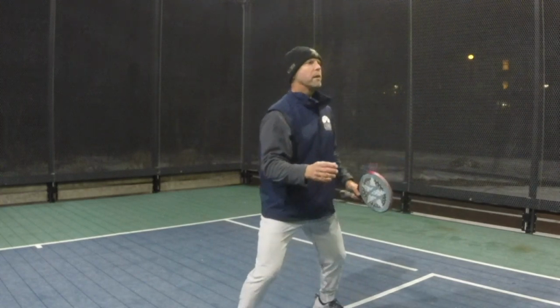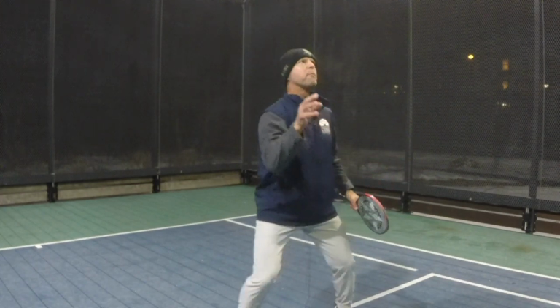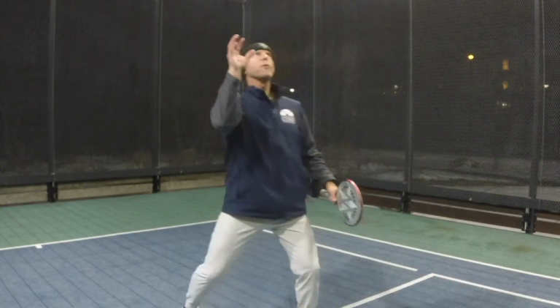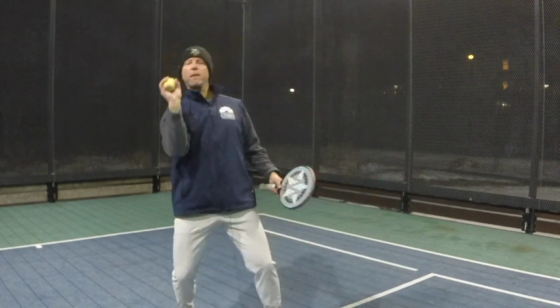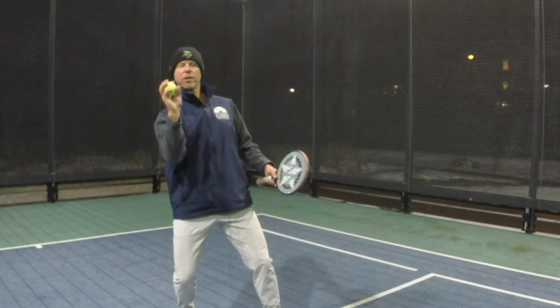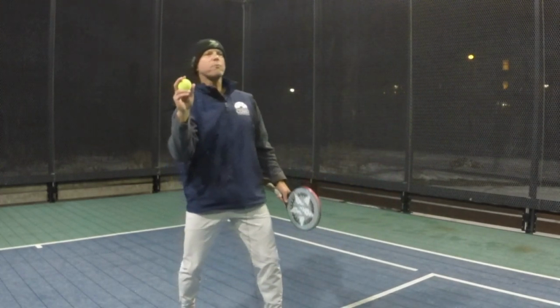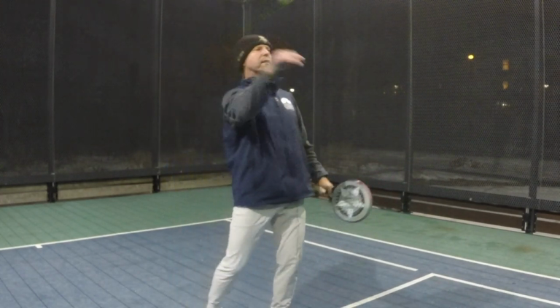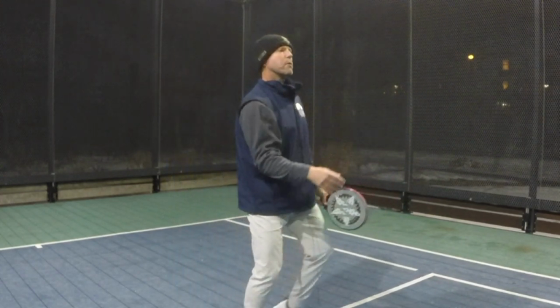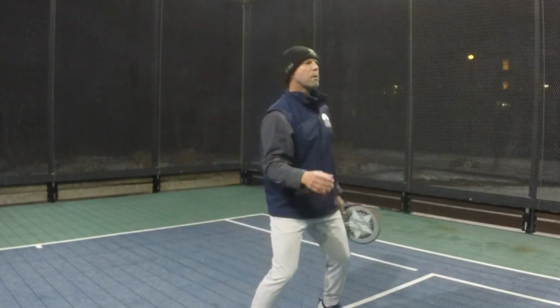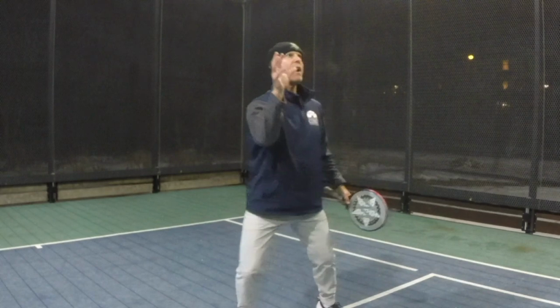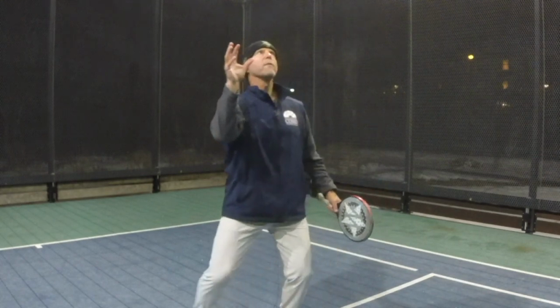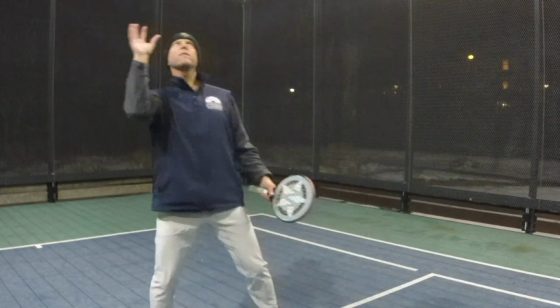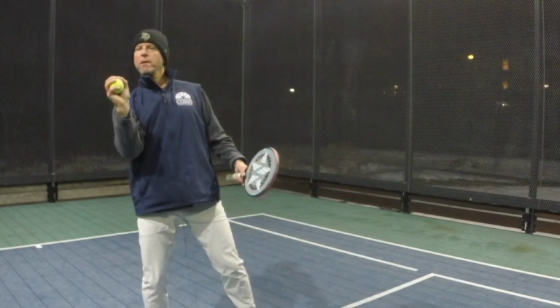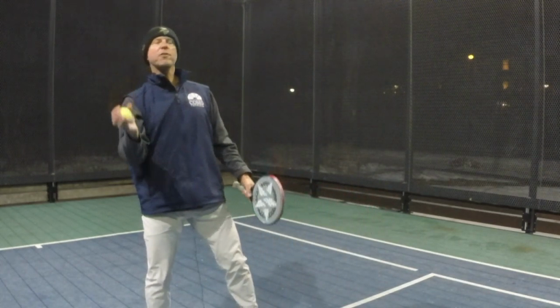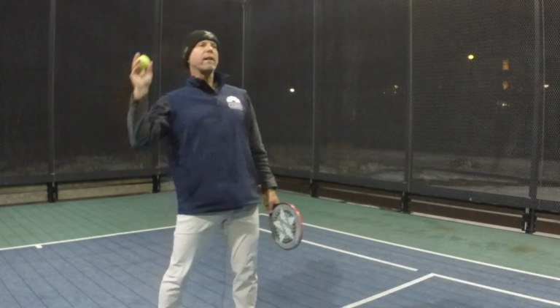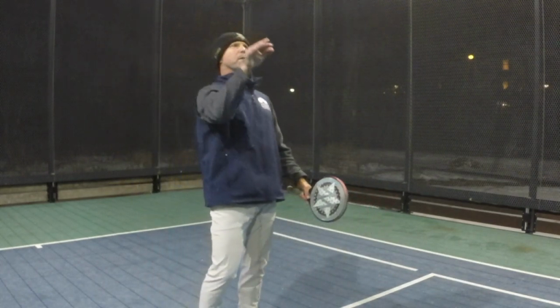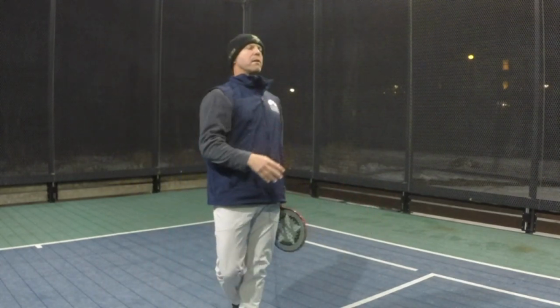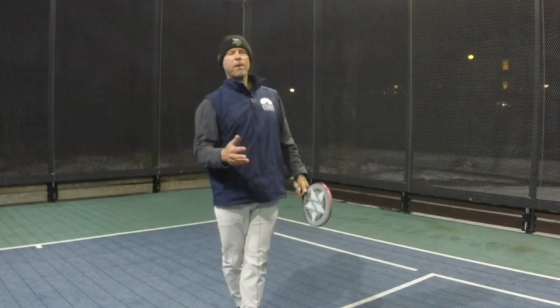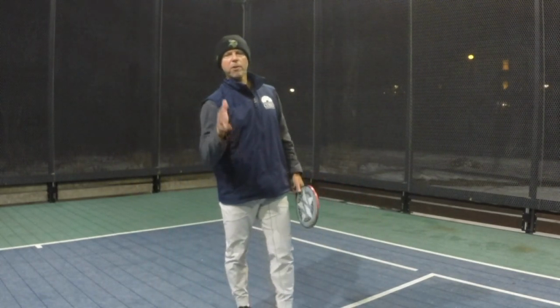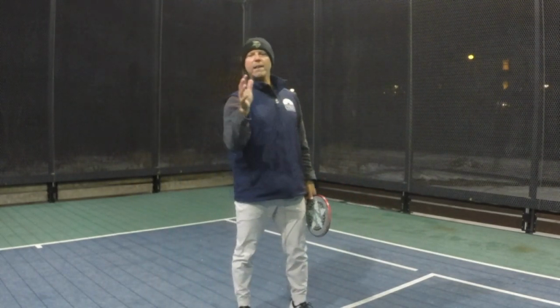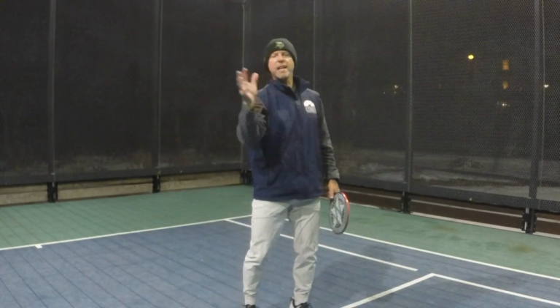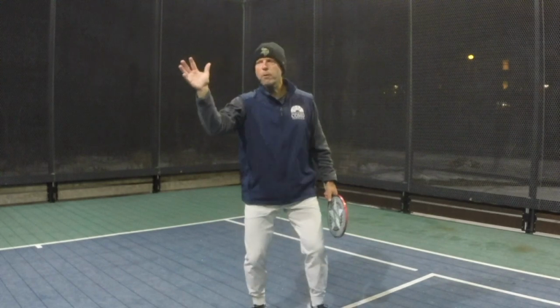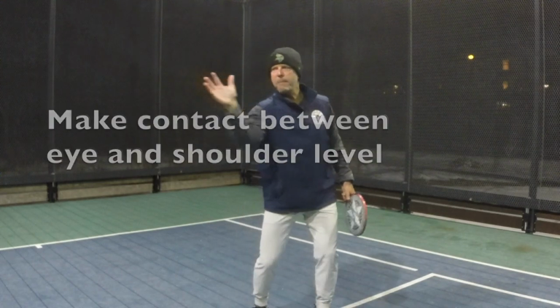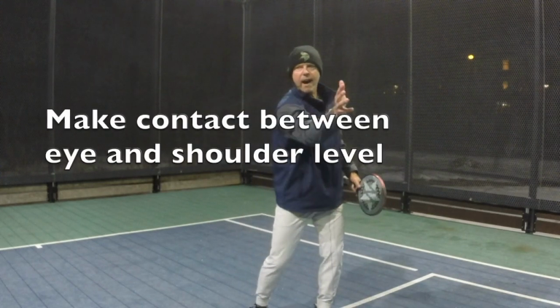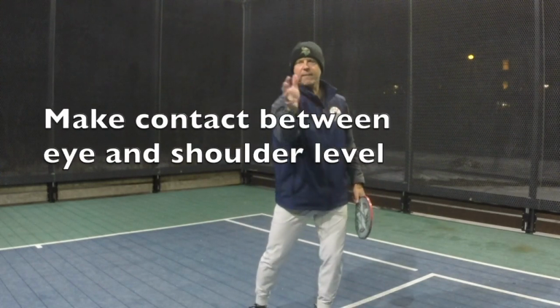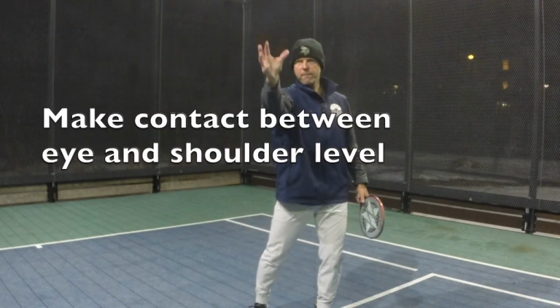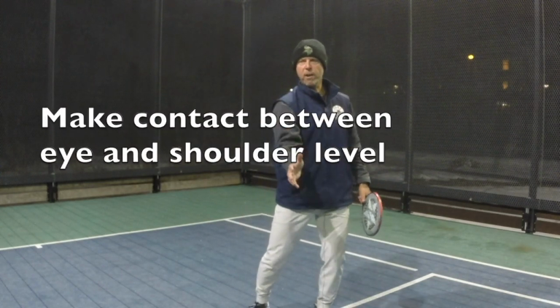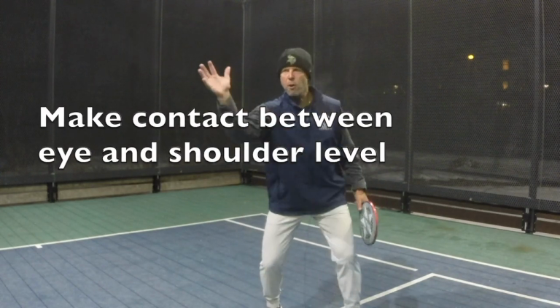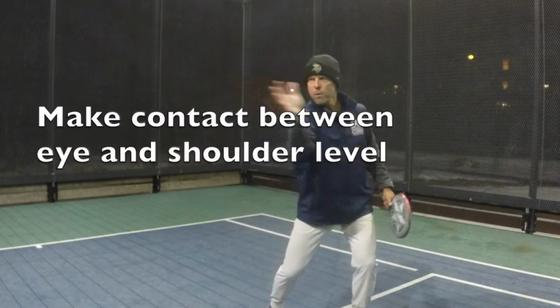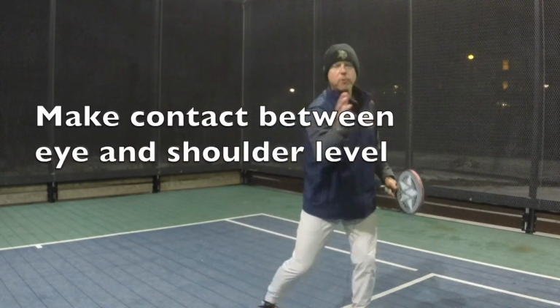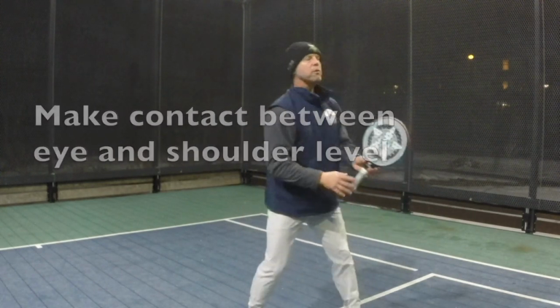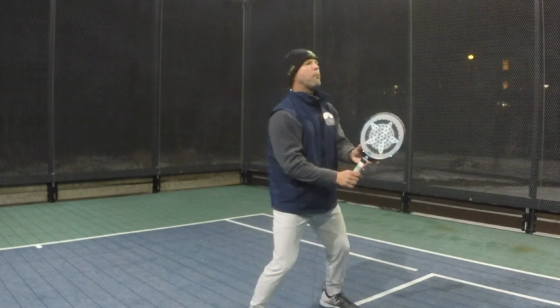Here comes the ball — move your feet, catch it around eye level. One more time, move the feet, catch it around eye level. It's very important to go eye level because that's where we're going to be making contact. If the ball gets low, we are going to get low with the ball.